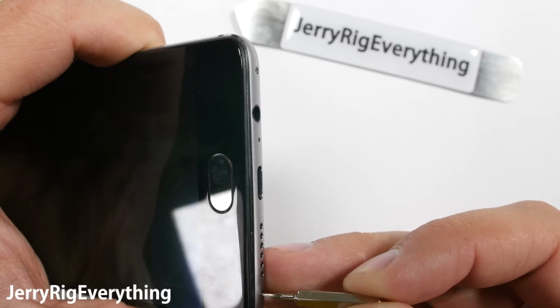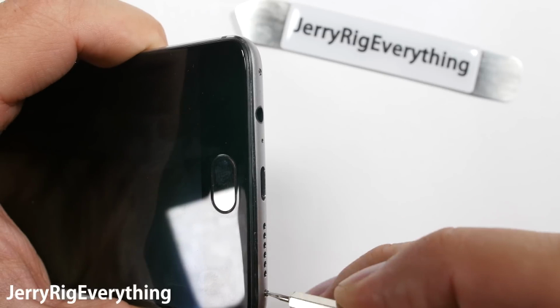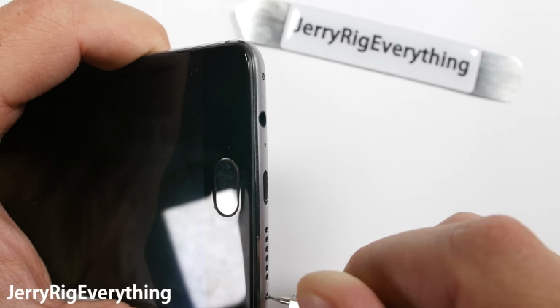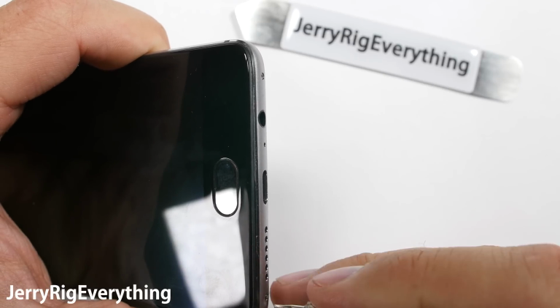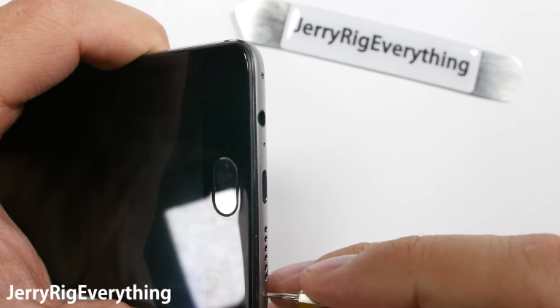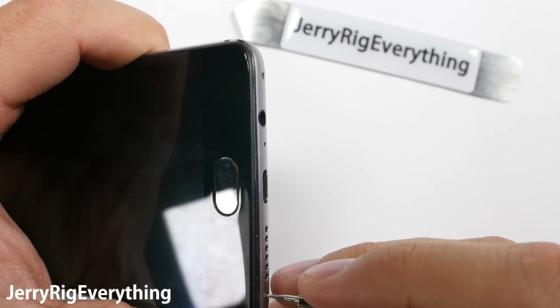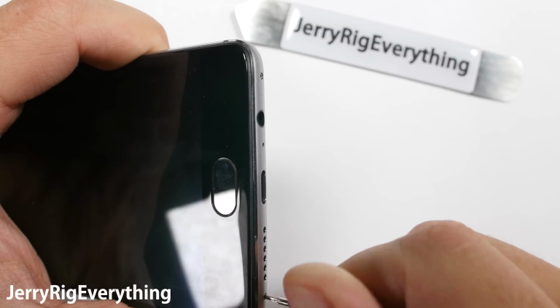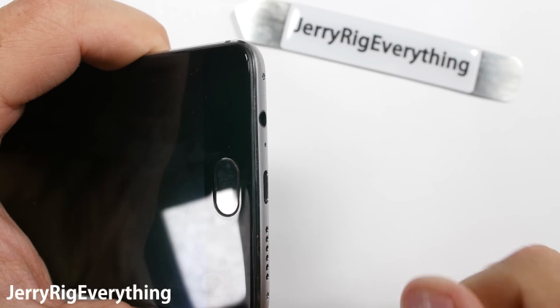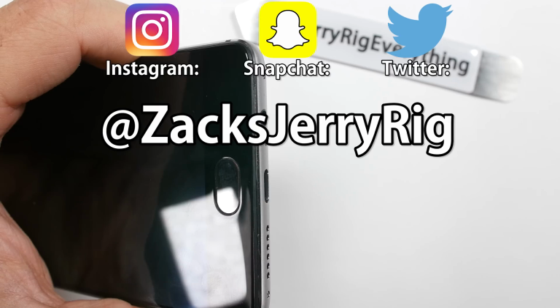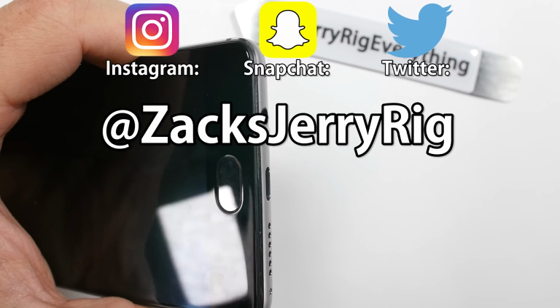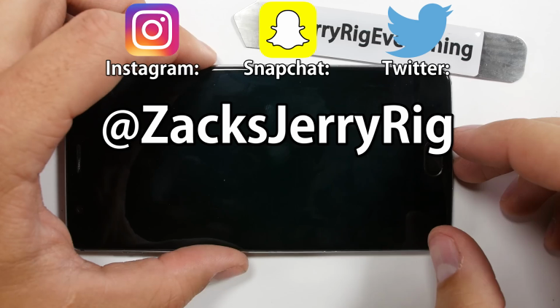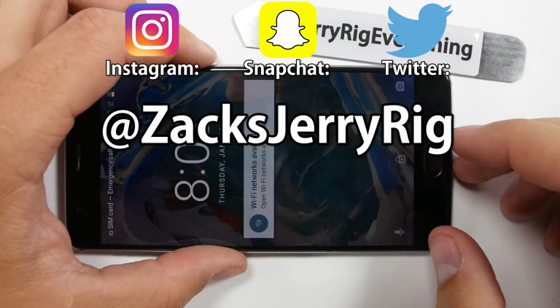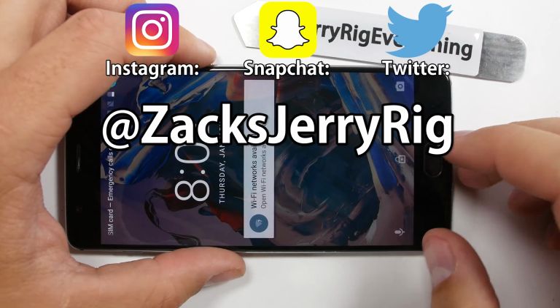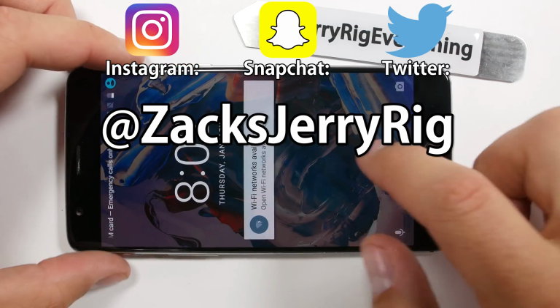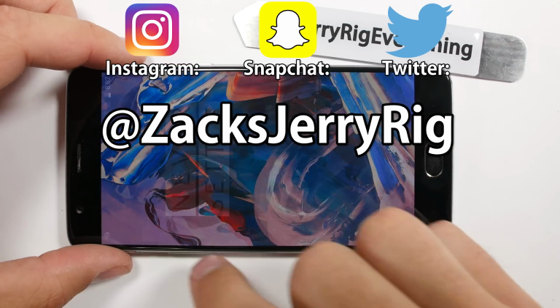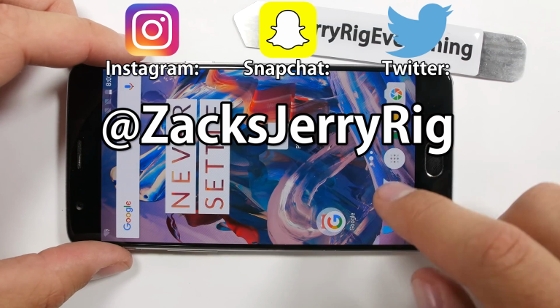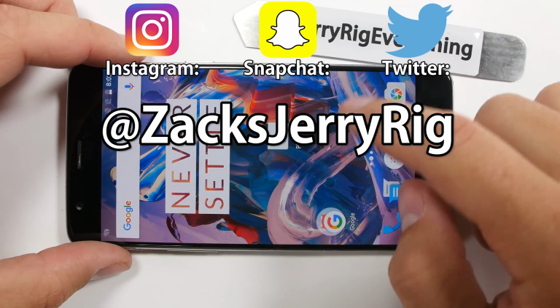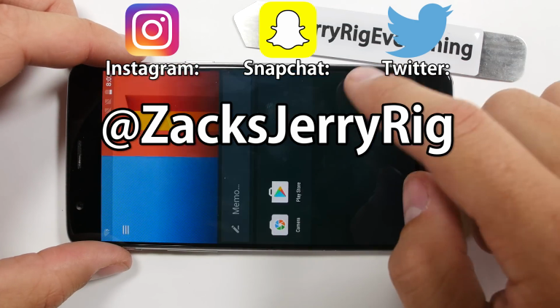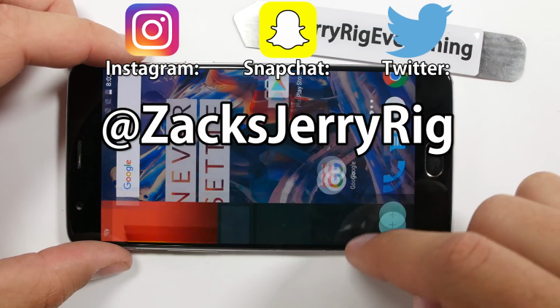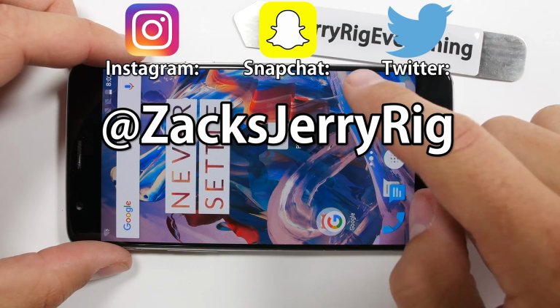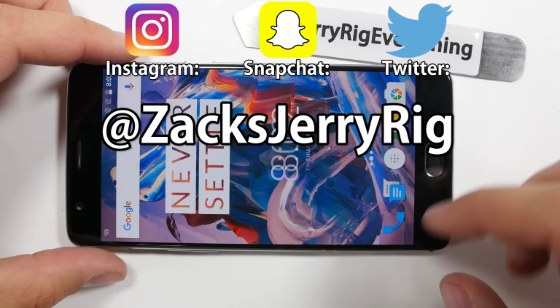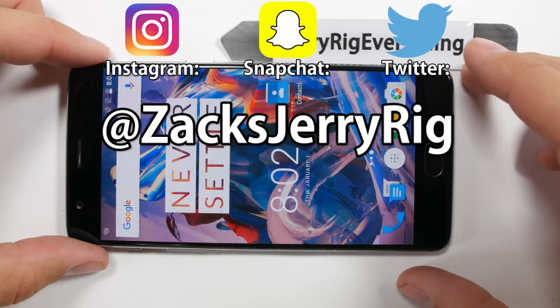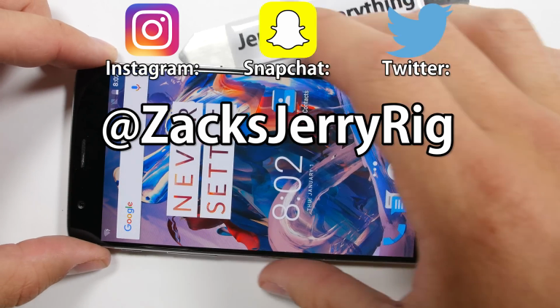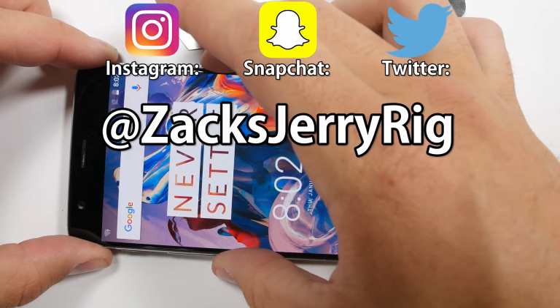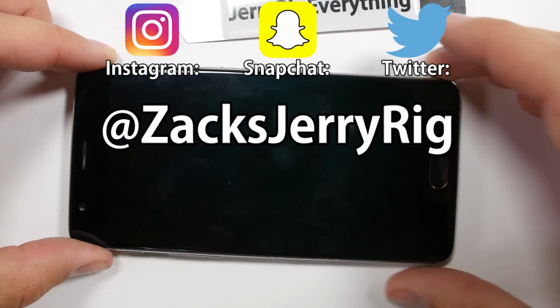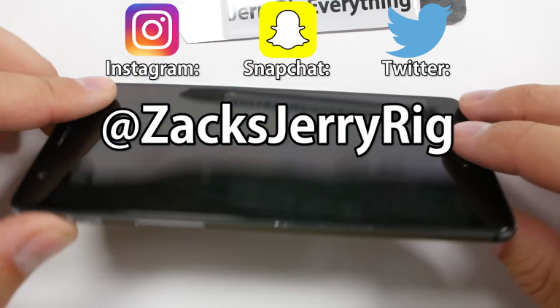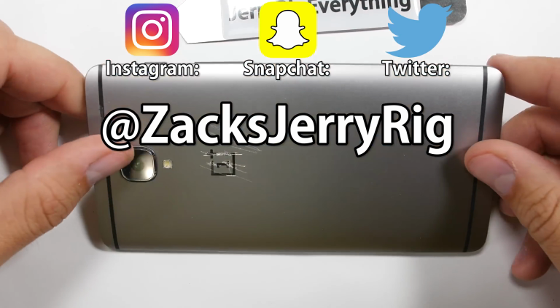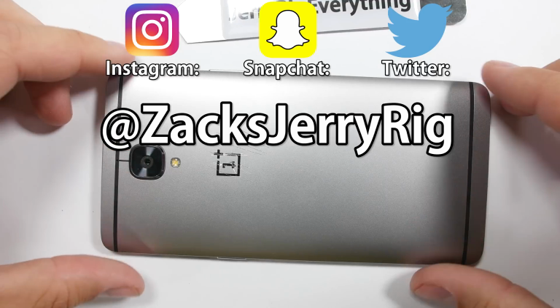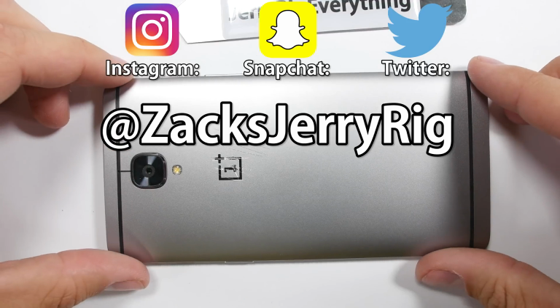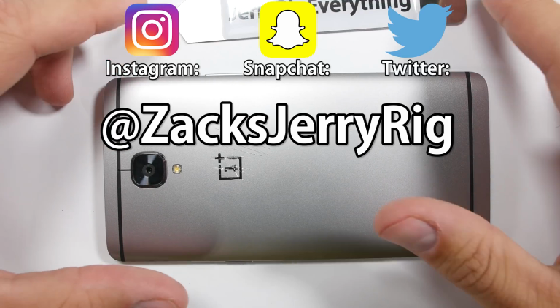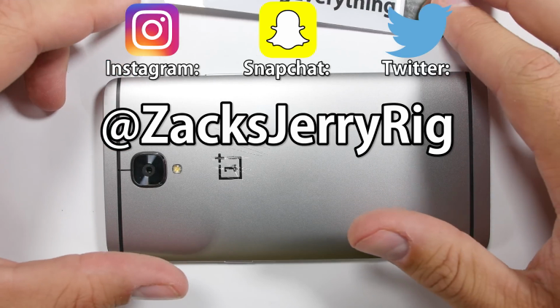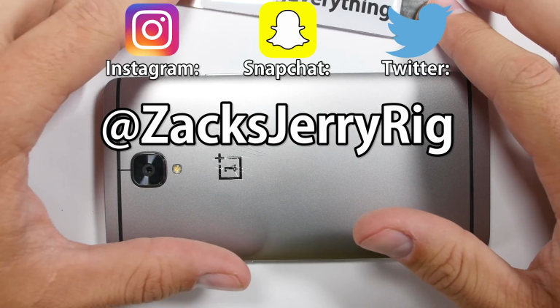If you have any questions leave them down in the comments below. Thank you so much for watching. I did do a behind-the-scenes Snapchat story on this teardown if you want to check that out. I also do a lot of behind-the-scenes stuff on Twitter as well as Instagram. Hope to see you around.